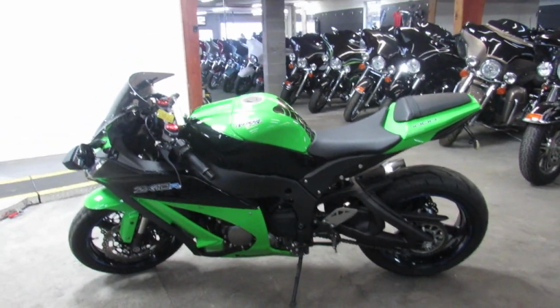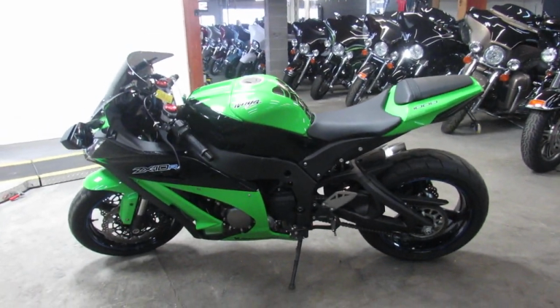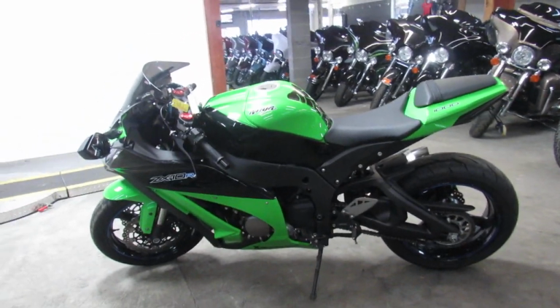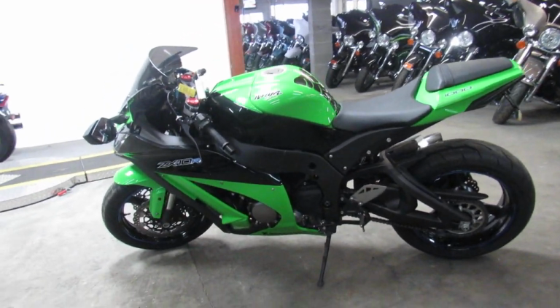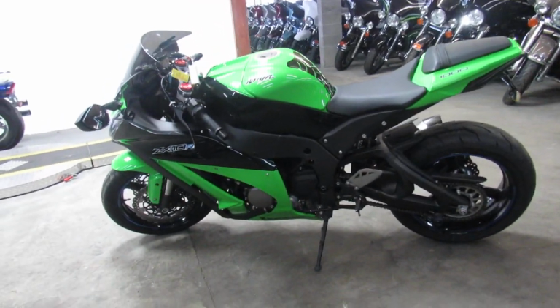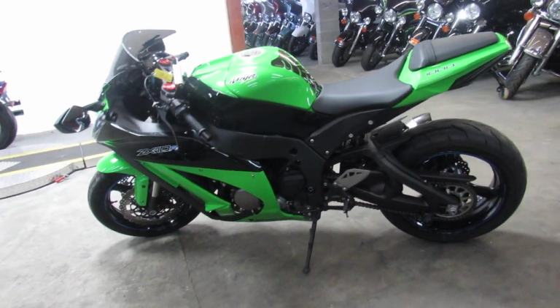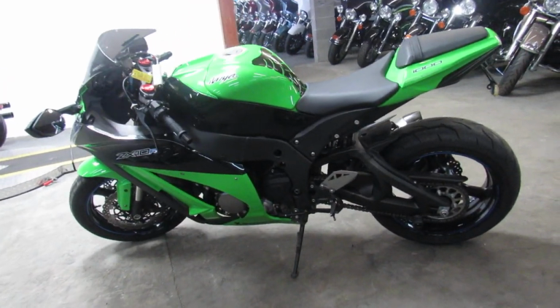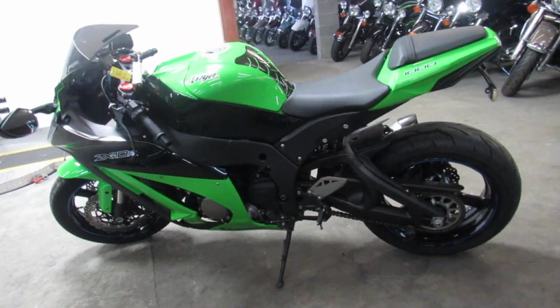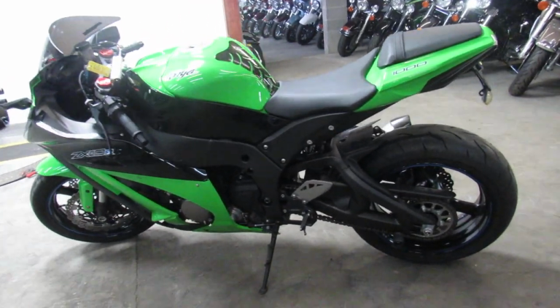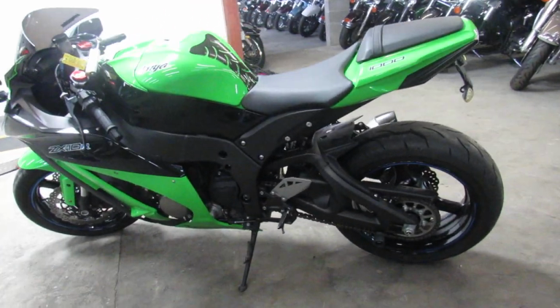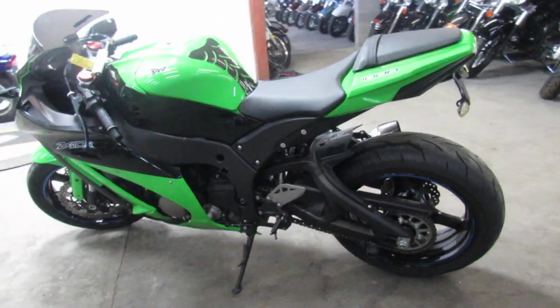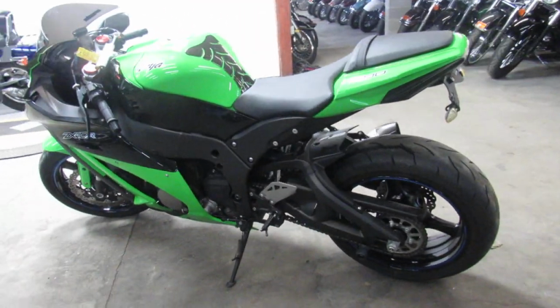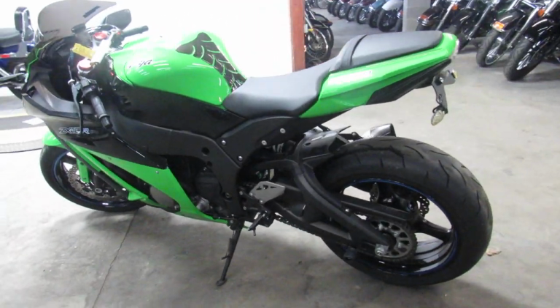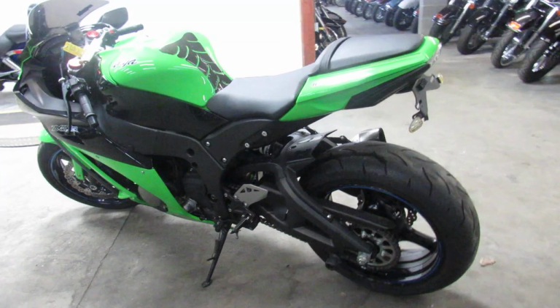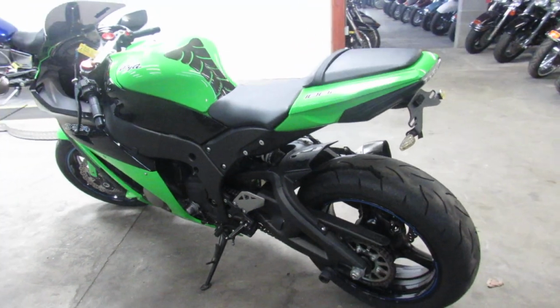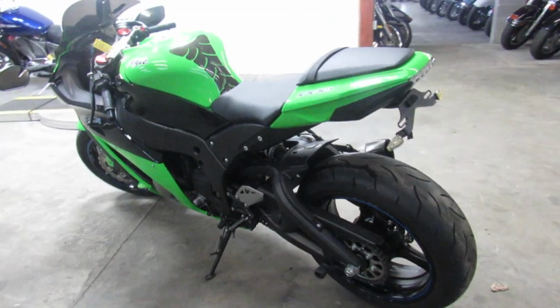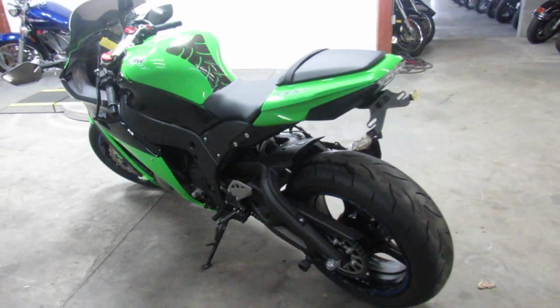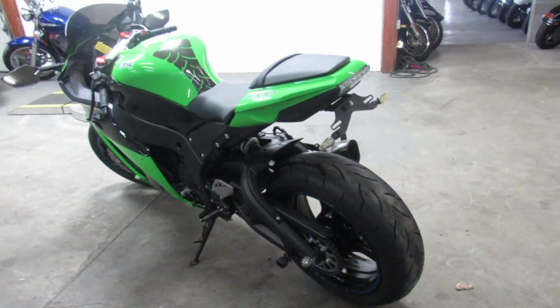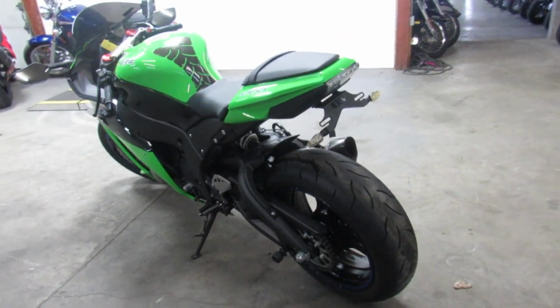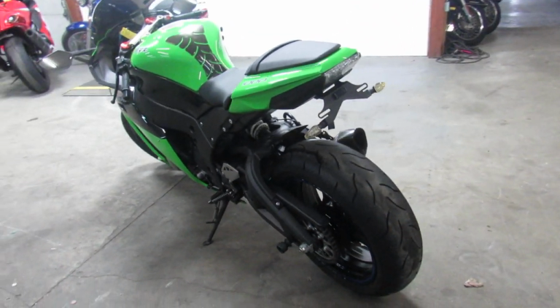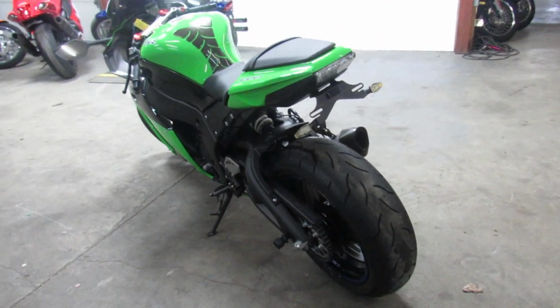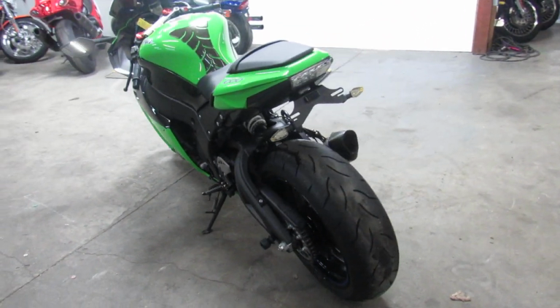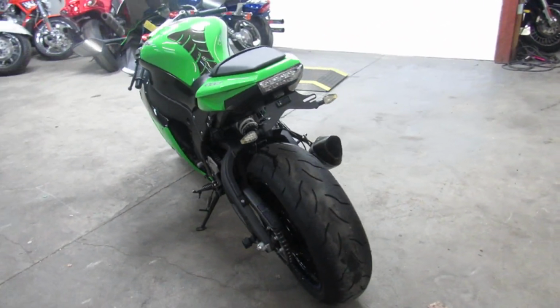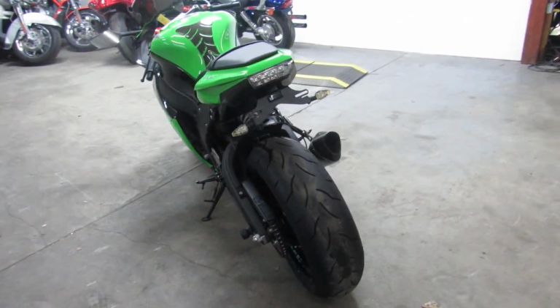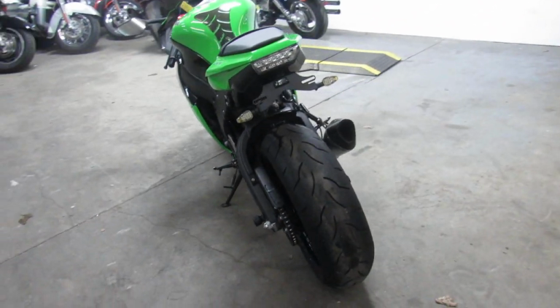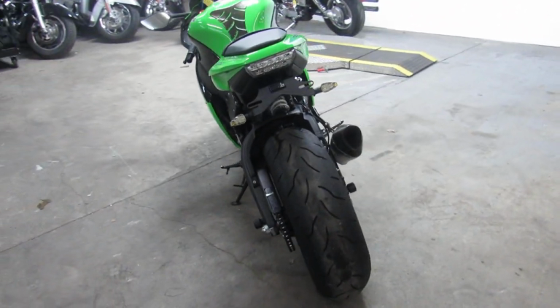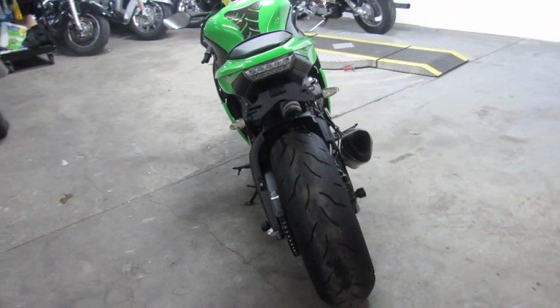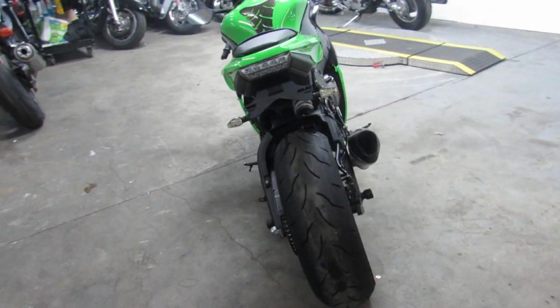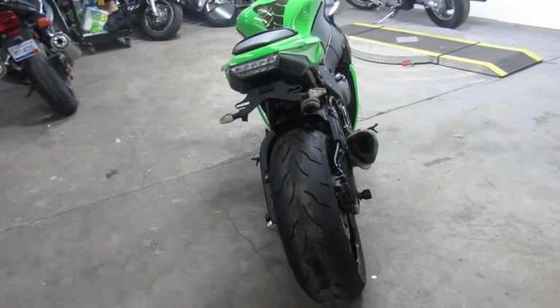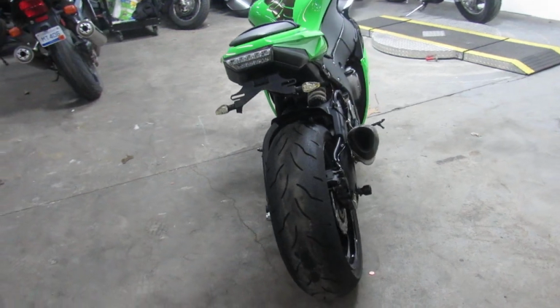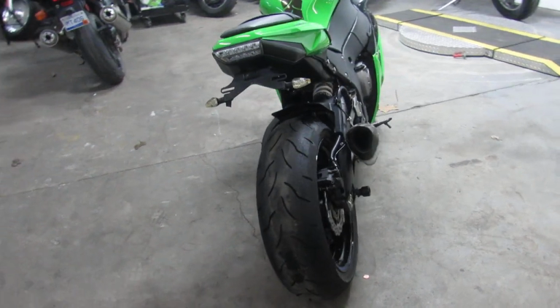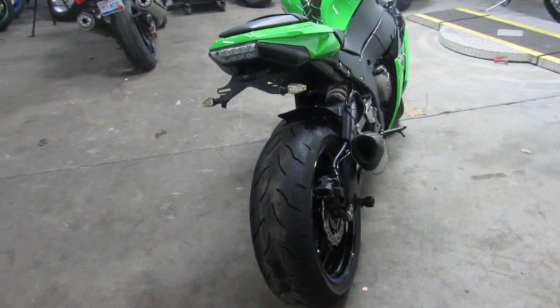Hey guys, we got the Real Deal Ninja here at Approval Powersports. We got over 450 used bikes, we got guaranteed financing, we got out-of-state financing, nationwide shipping.